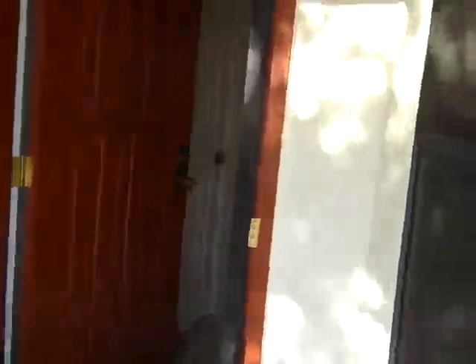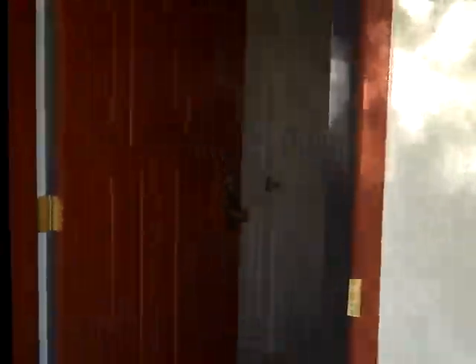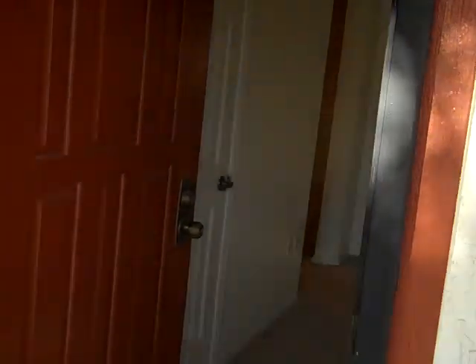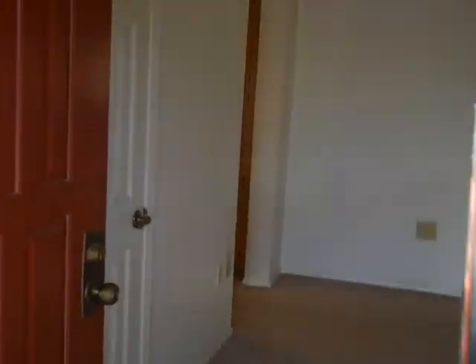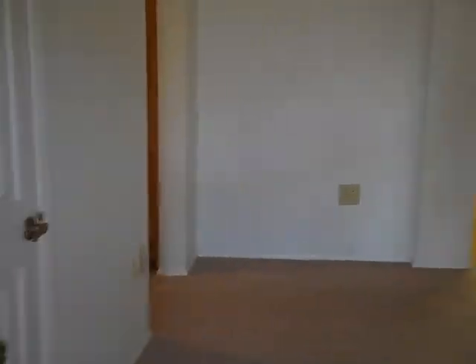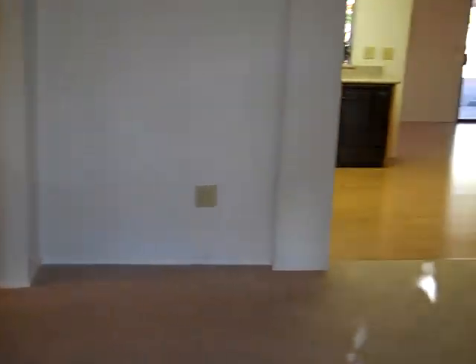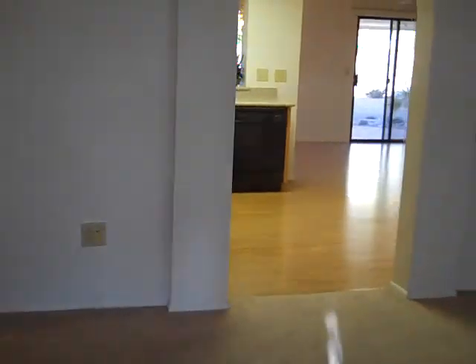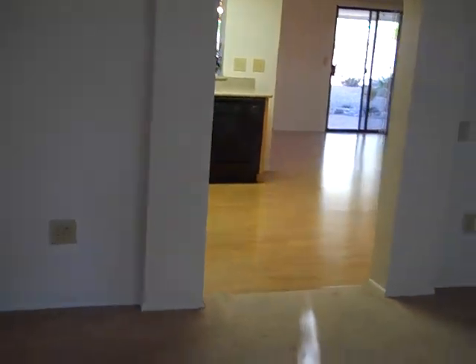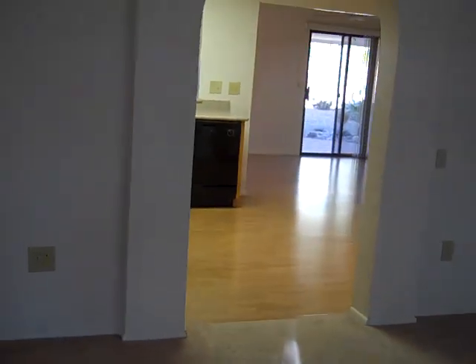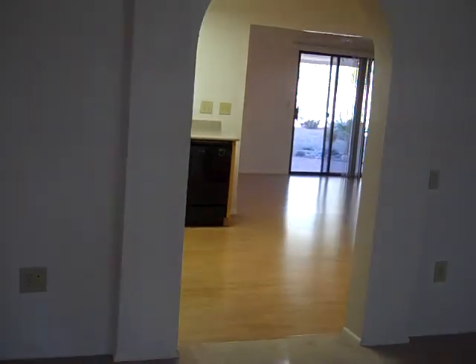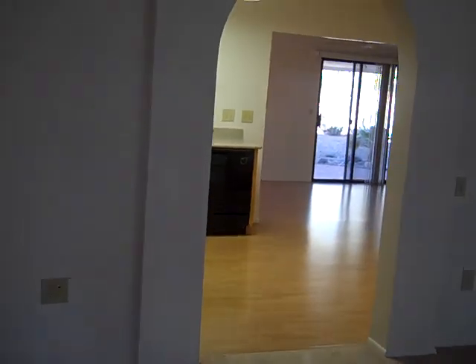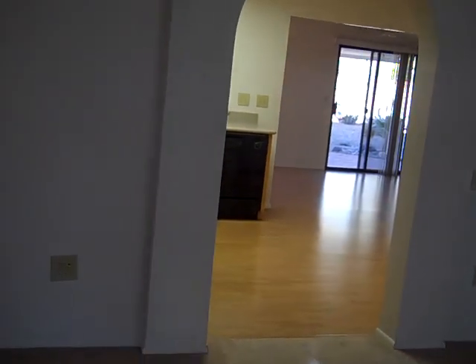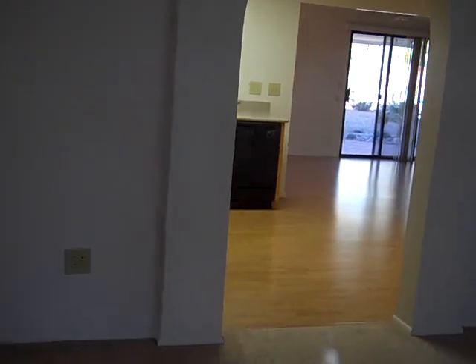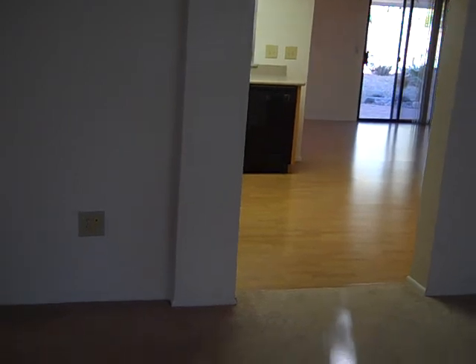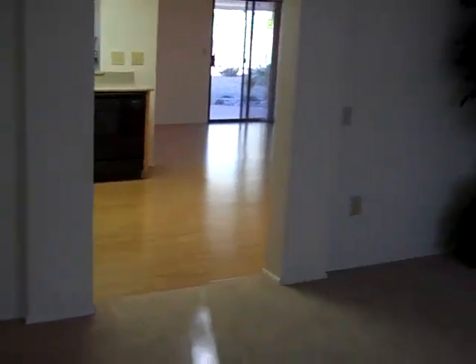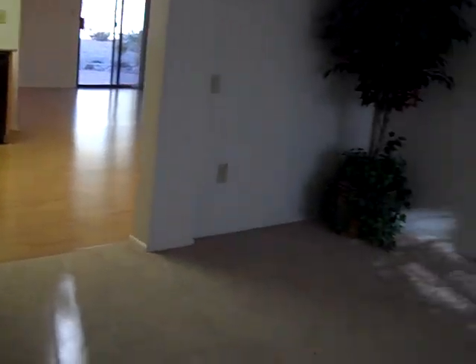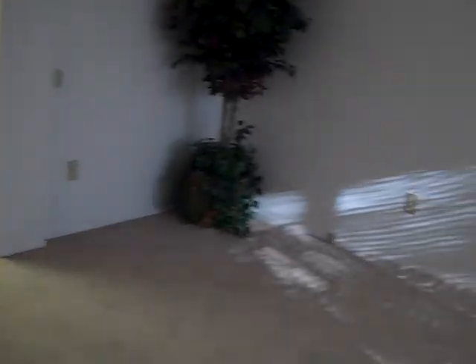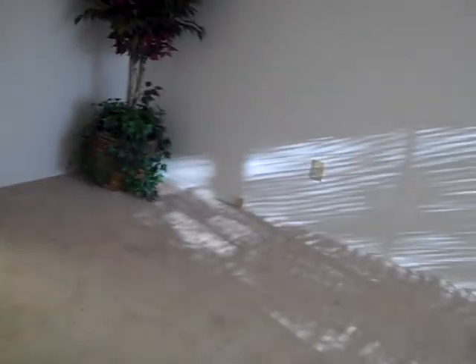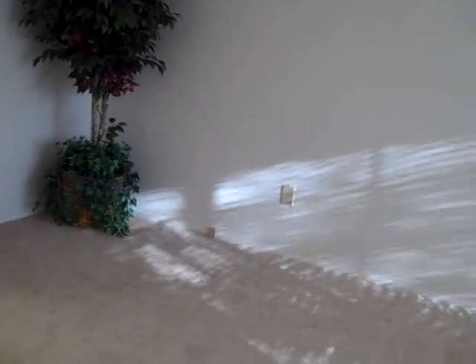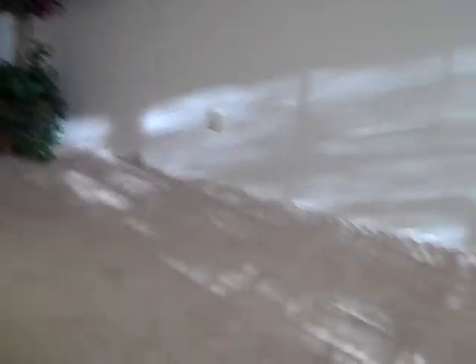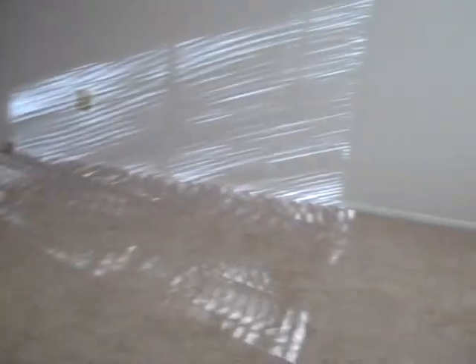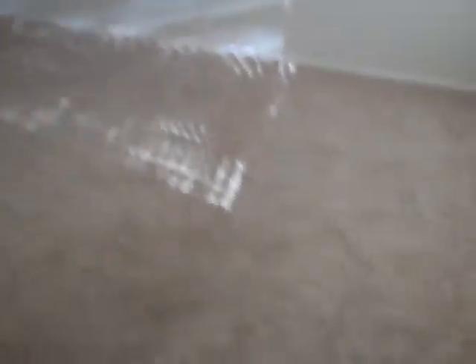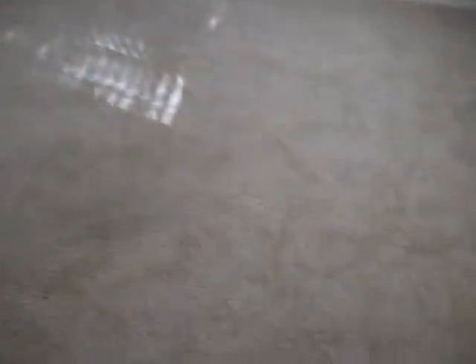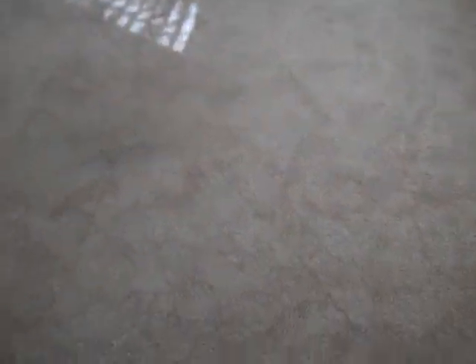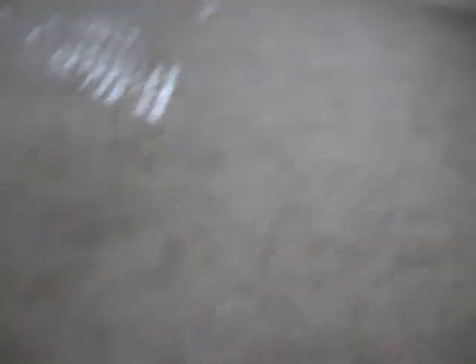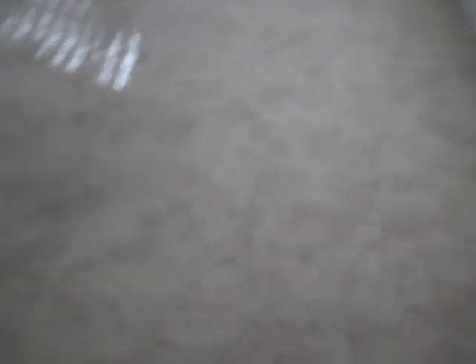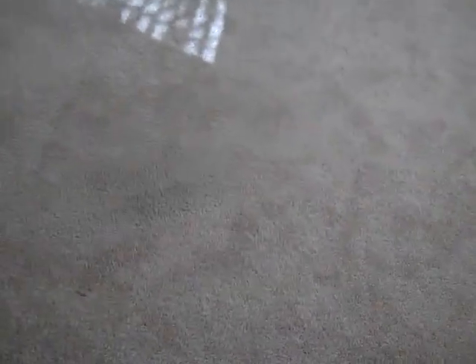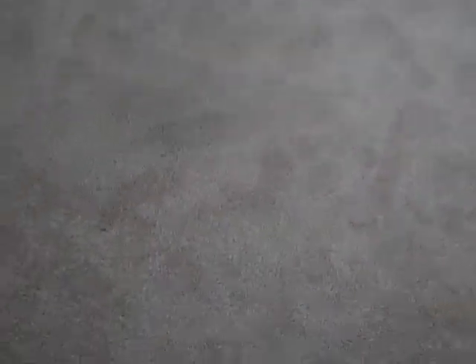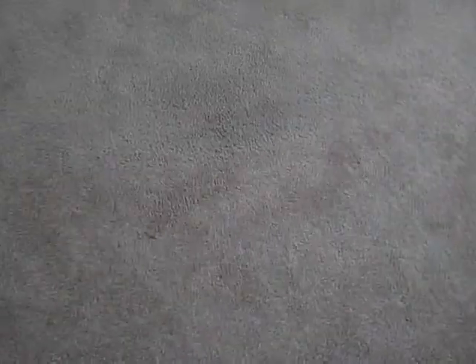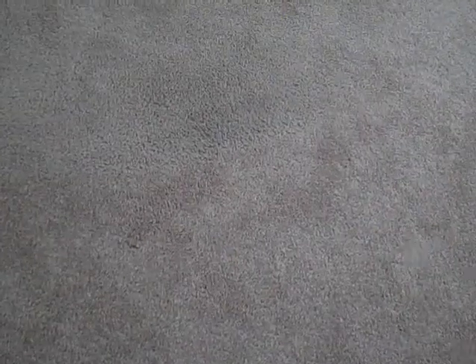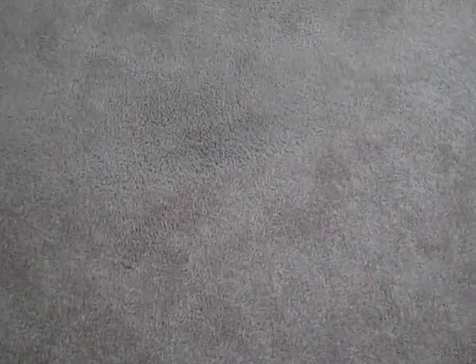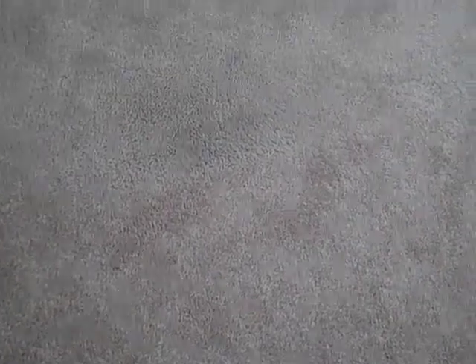Going in the front door. This is the entry, and it comes into the living room area. I mentioned that one spot — now obviously you can see it isn't huge.